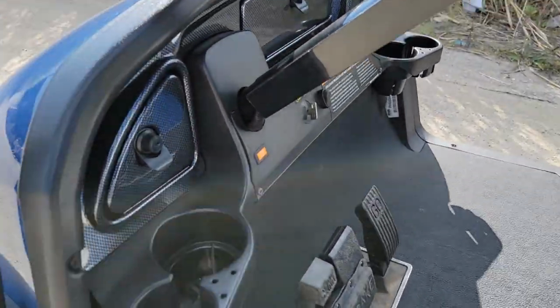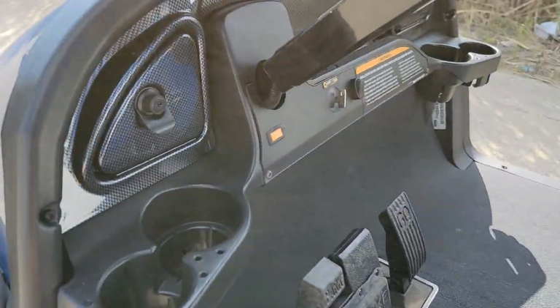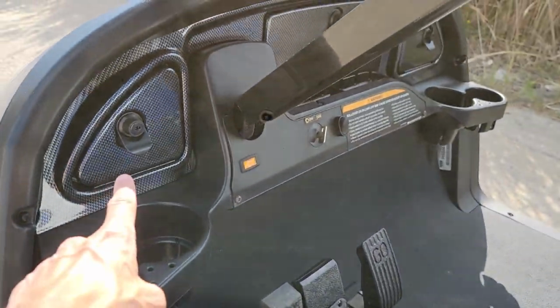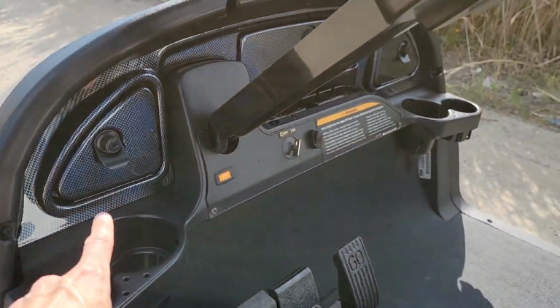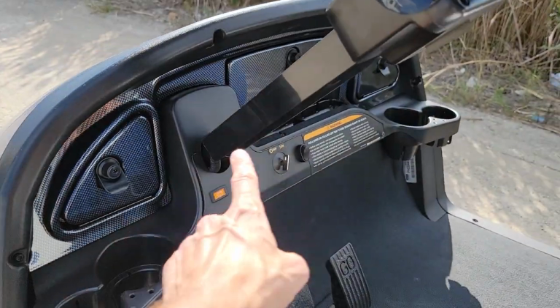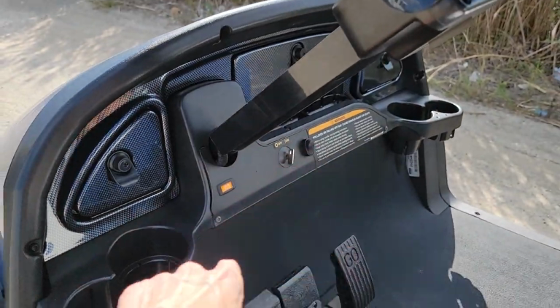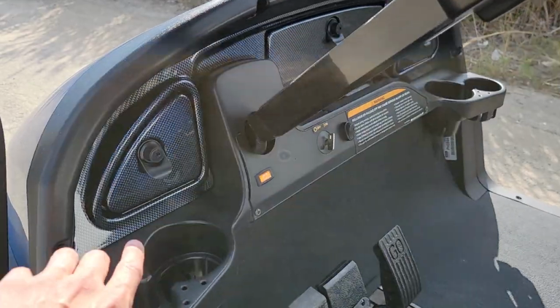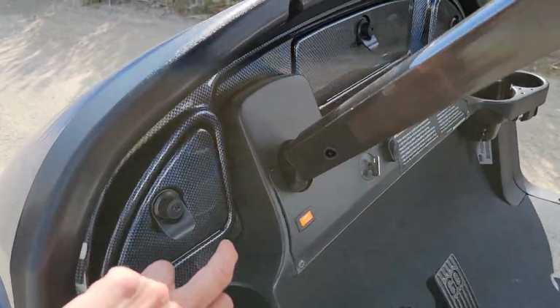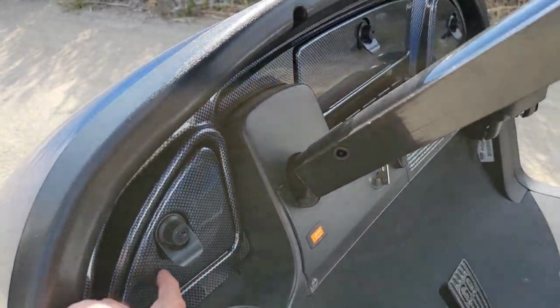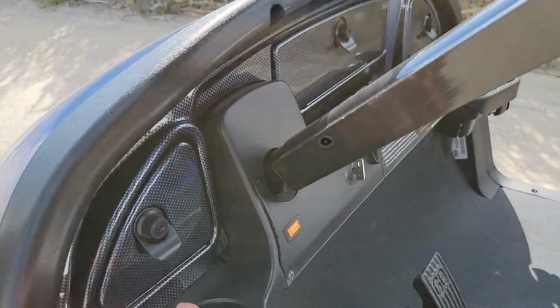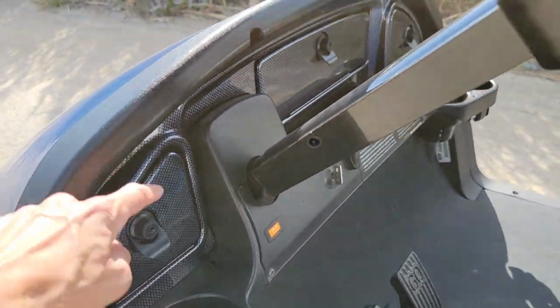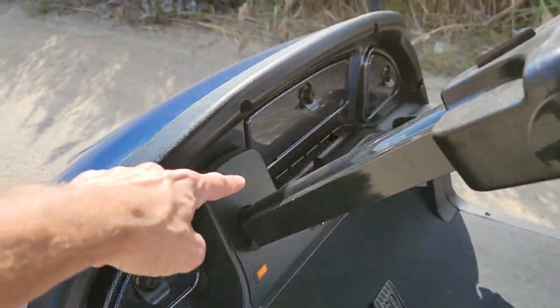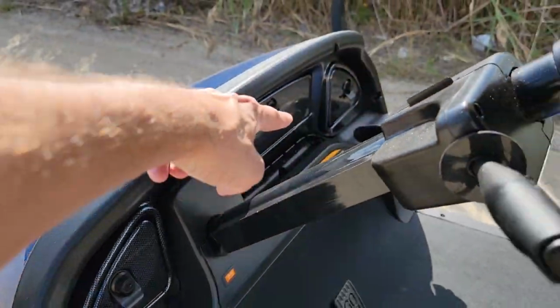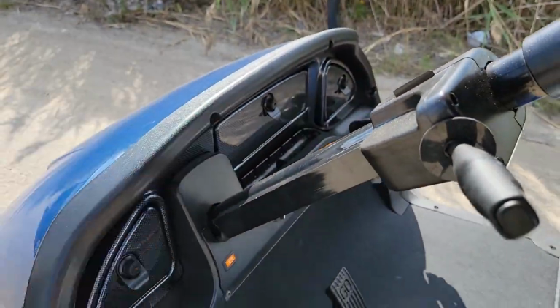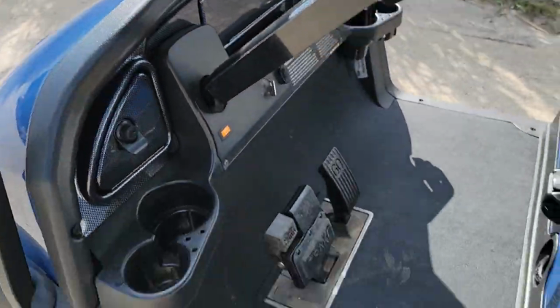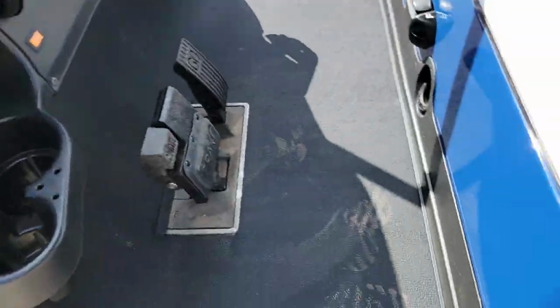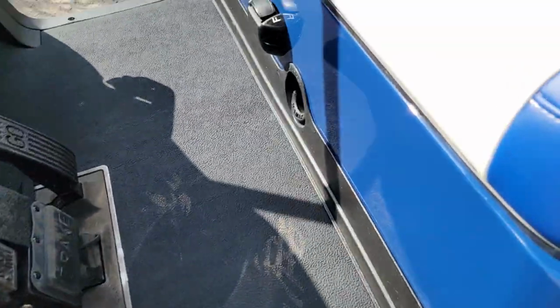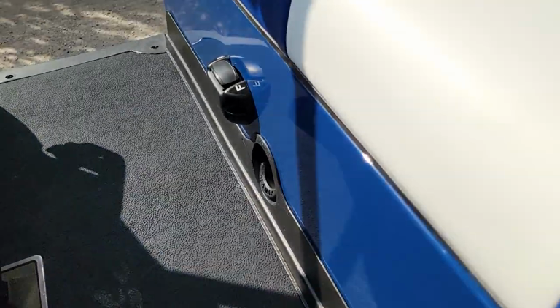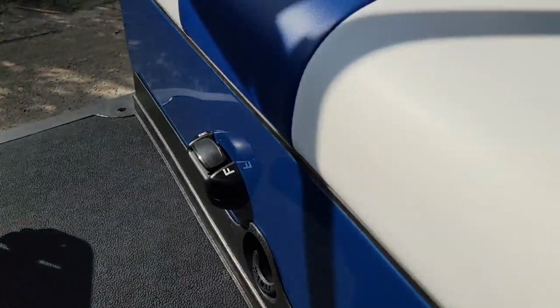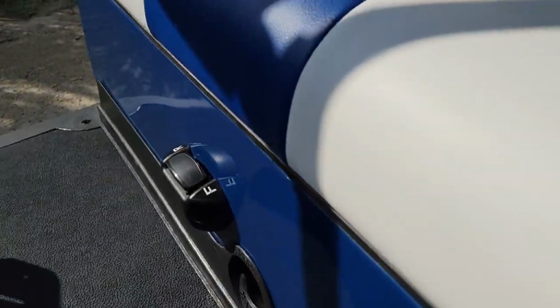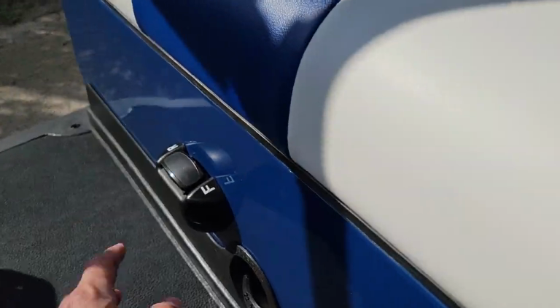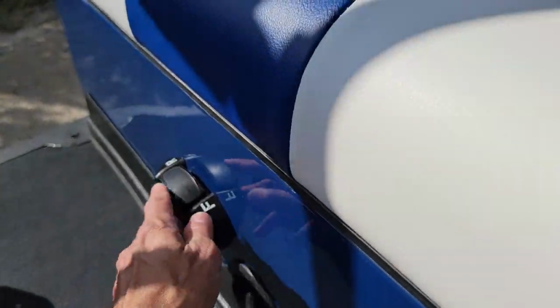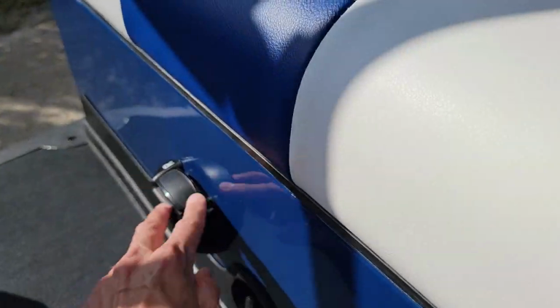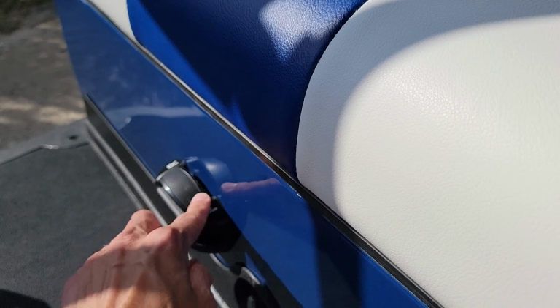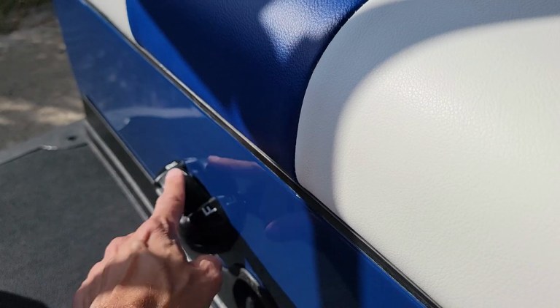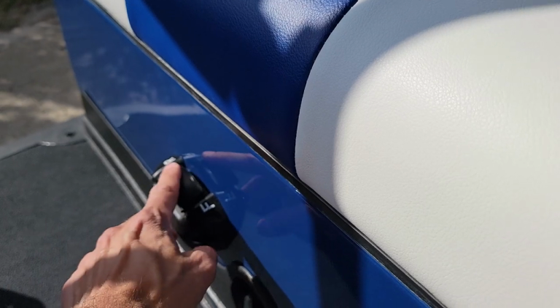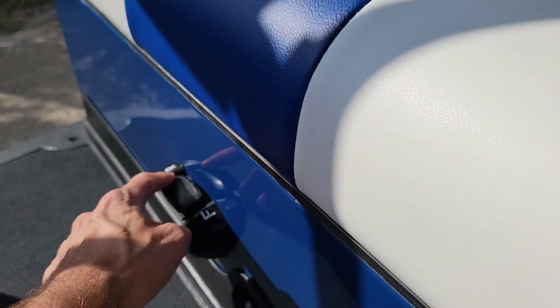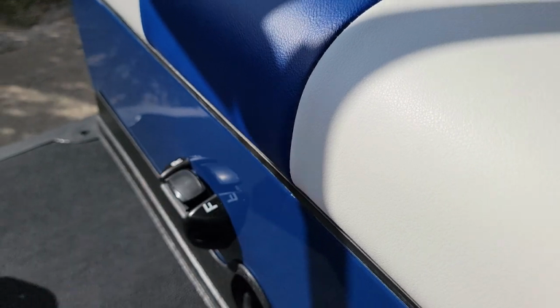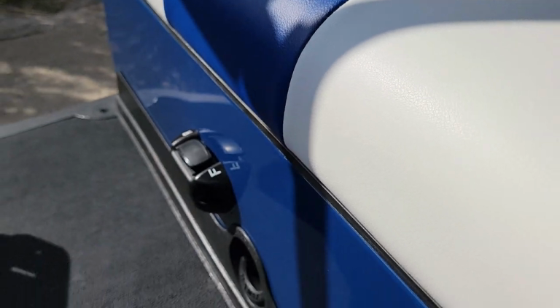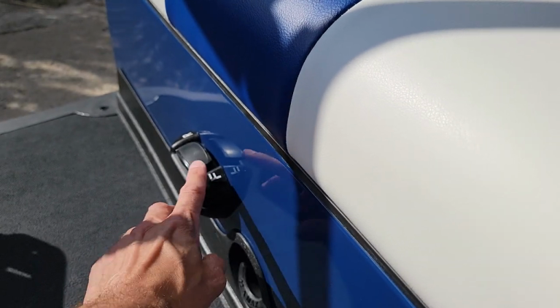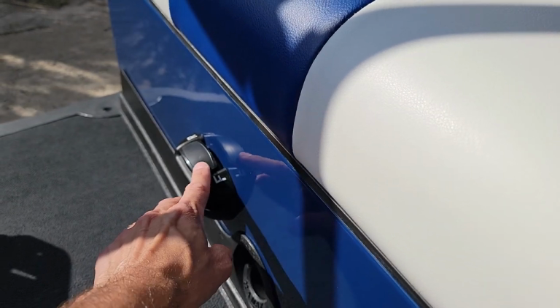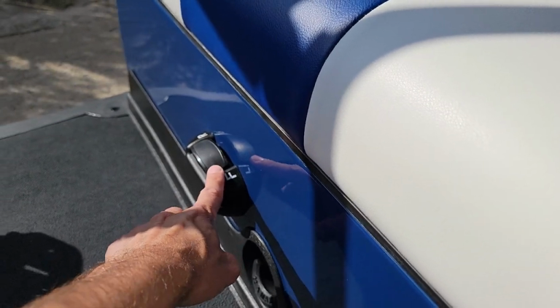This one here also has the nice carbon fiber locking dash. A lot of the carts do not include that. And this one has forward, neutral, and reverse.